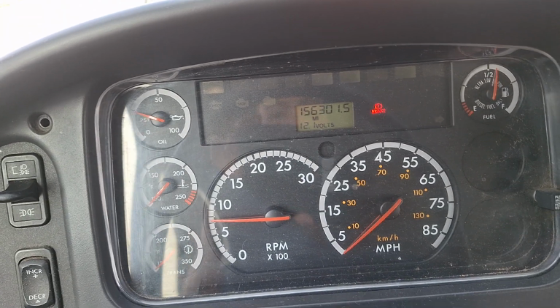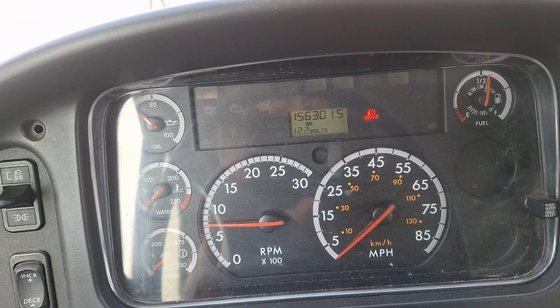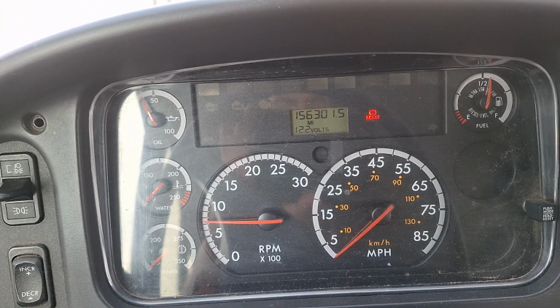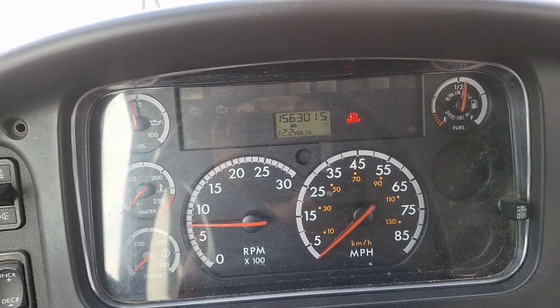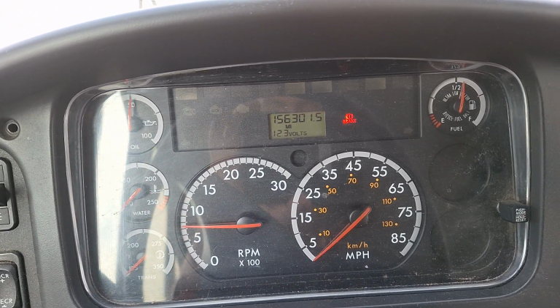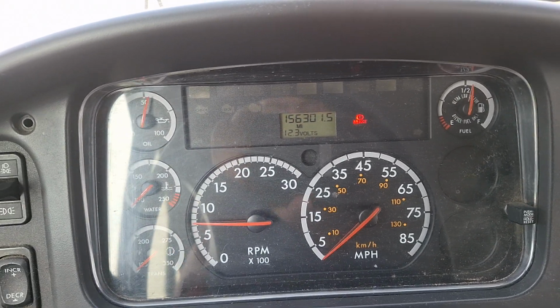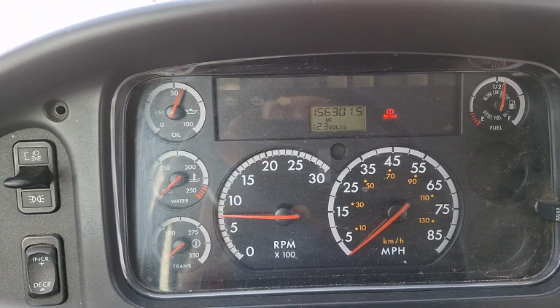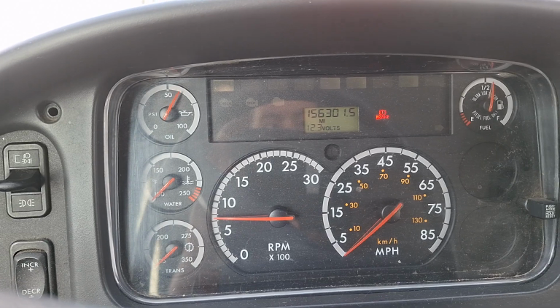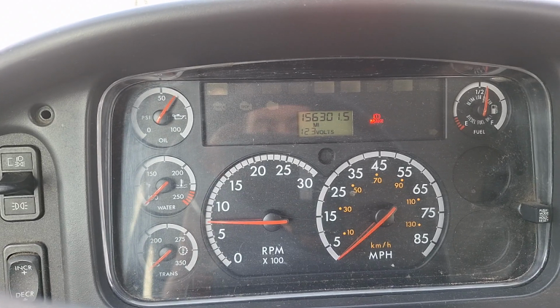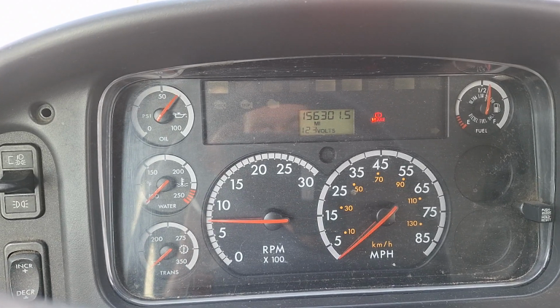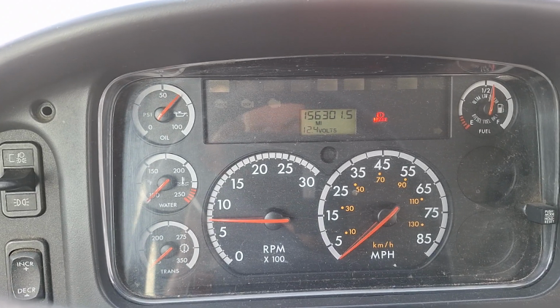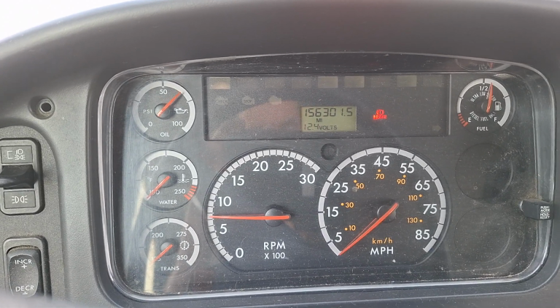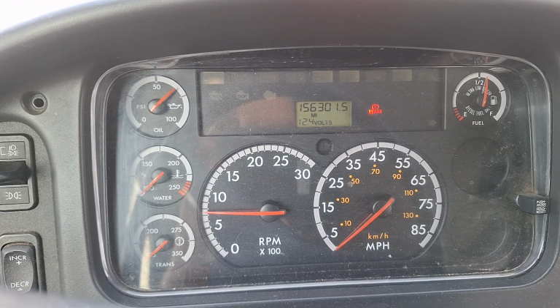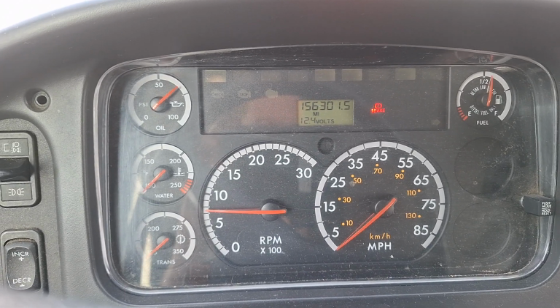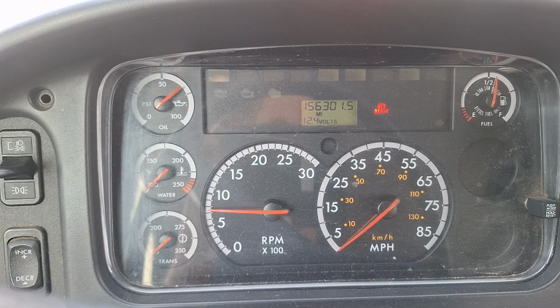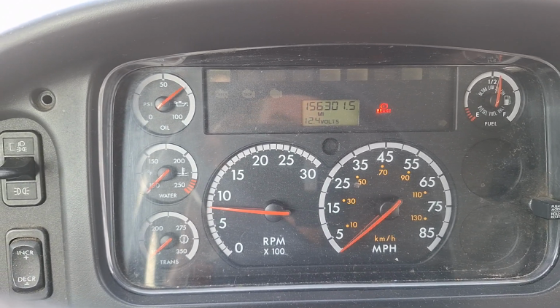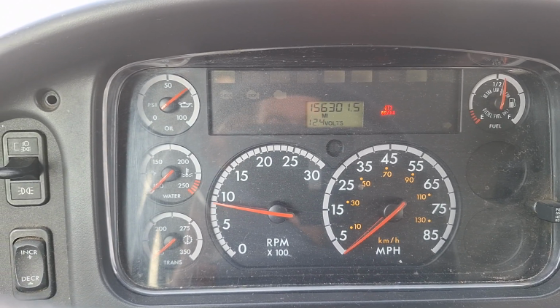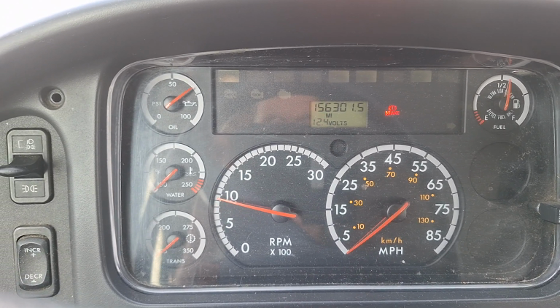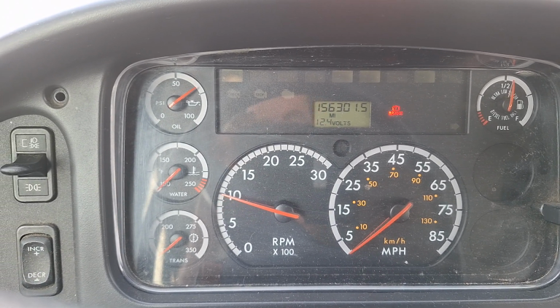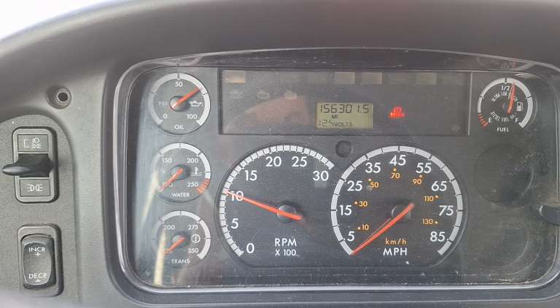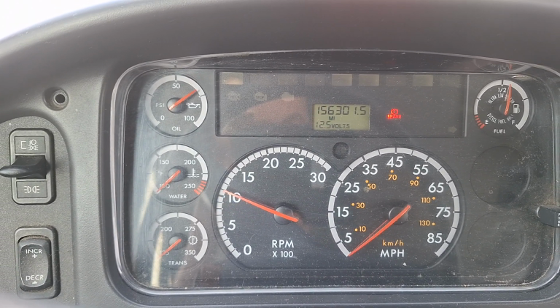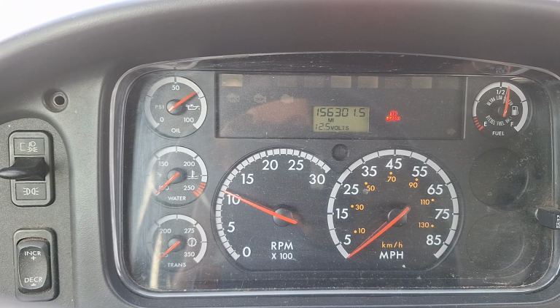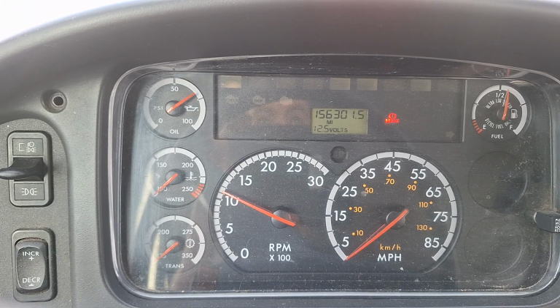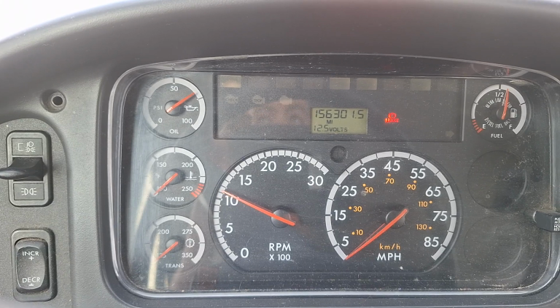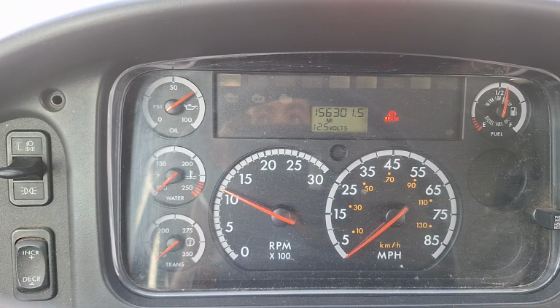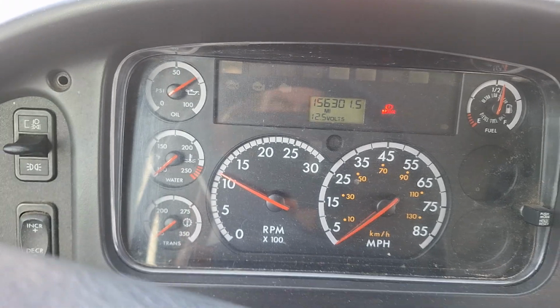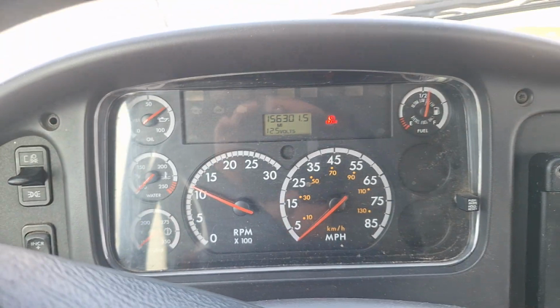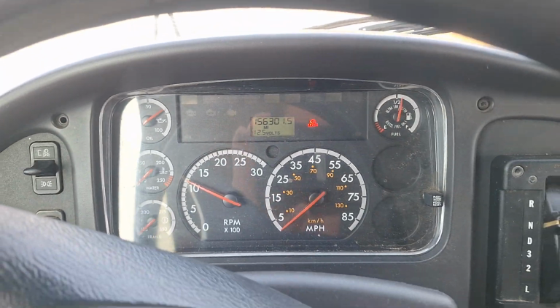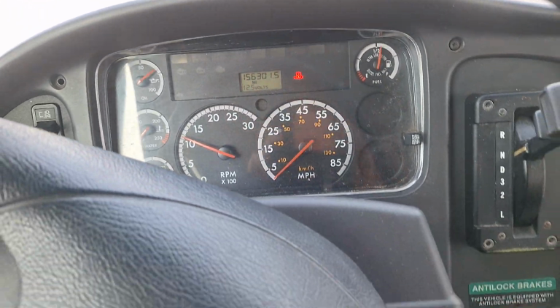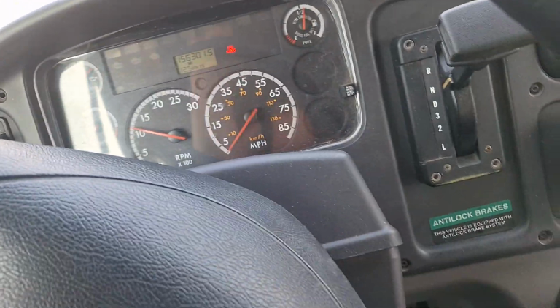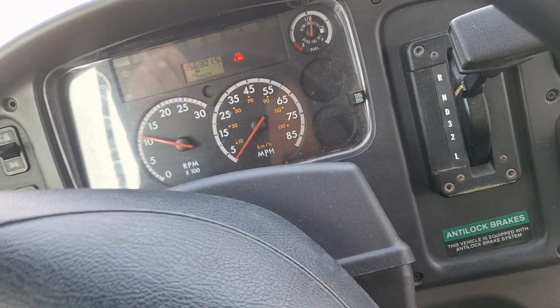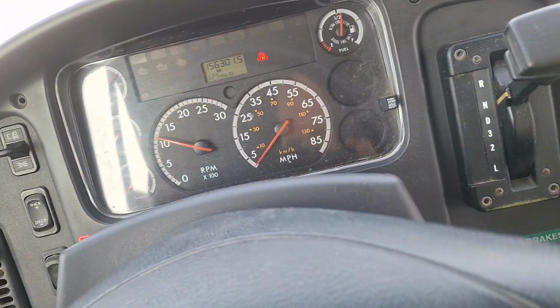156,000 miles on it. Yeah, this one's seen a pretty good route. Awesome — this thing's running great.